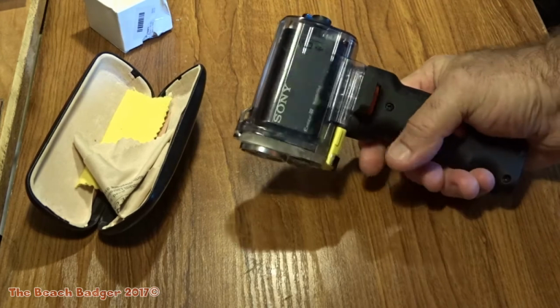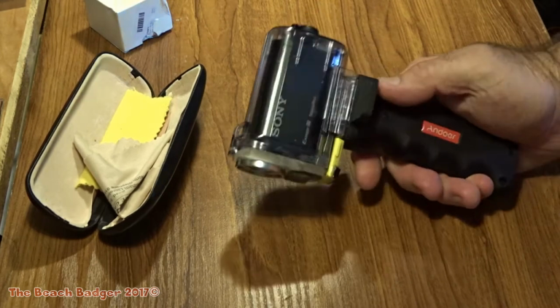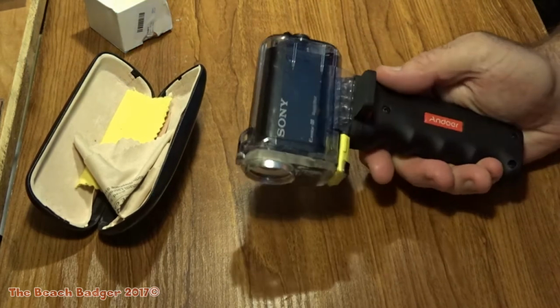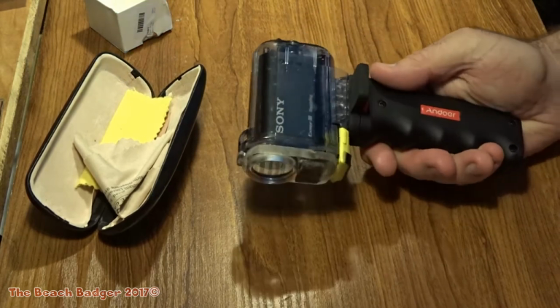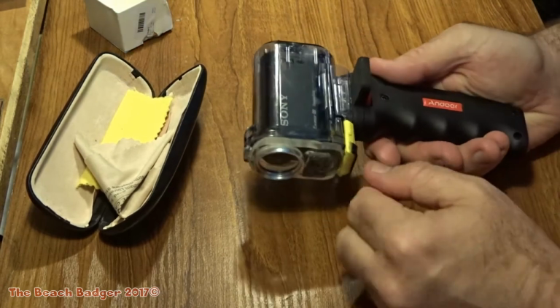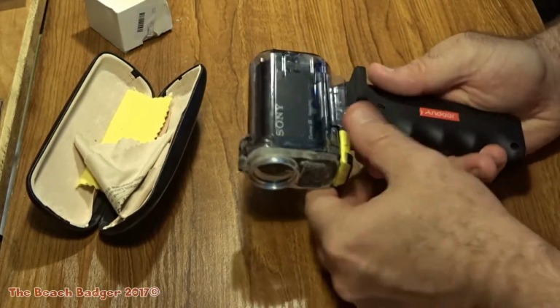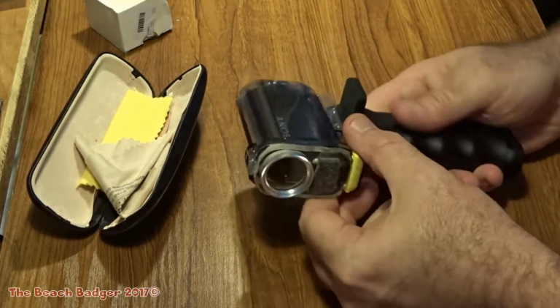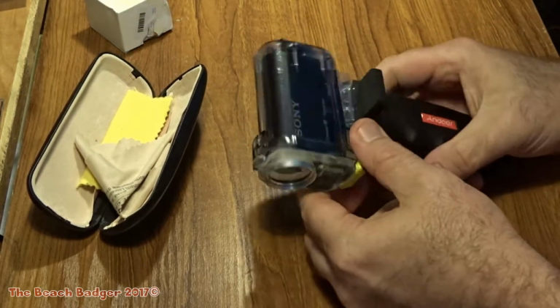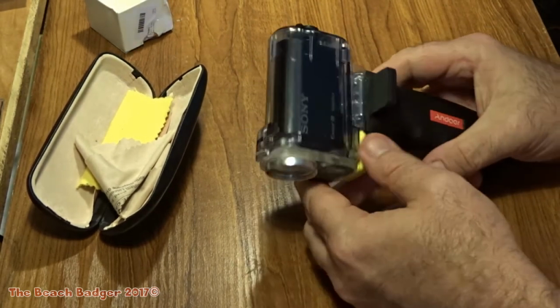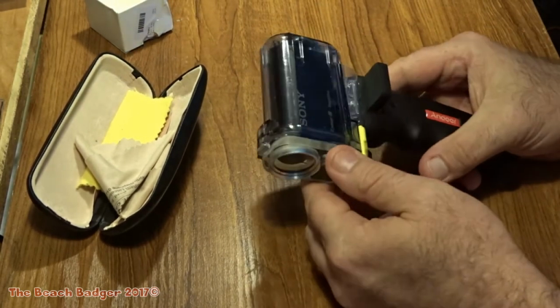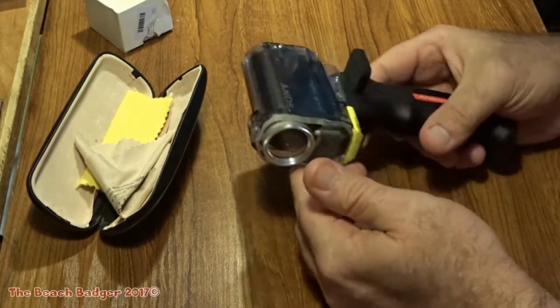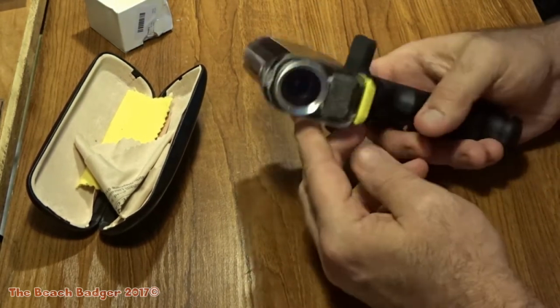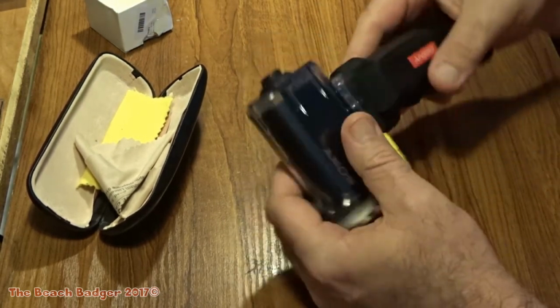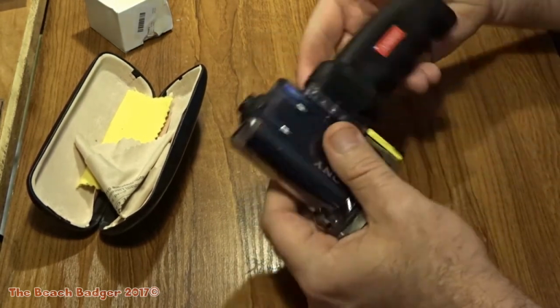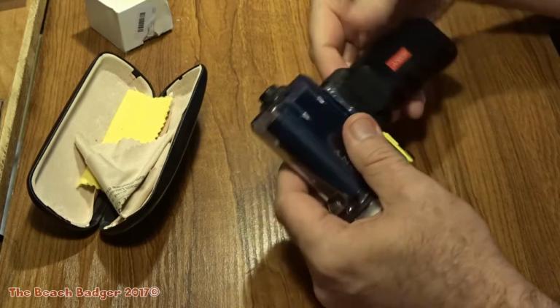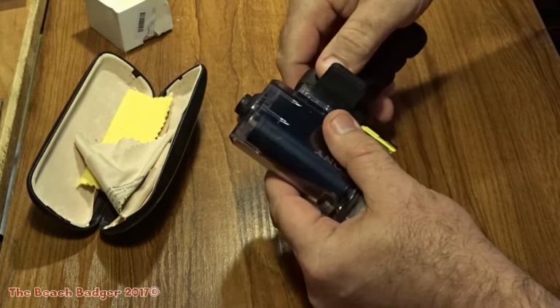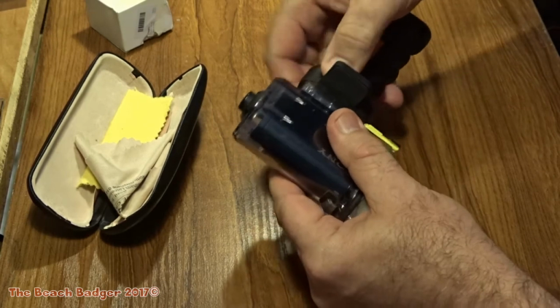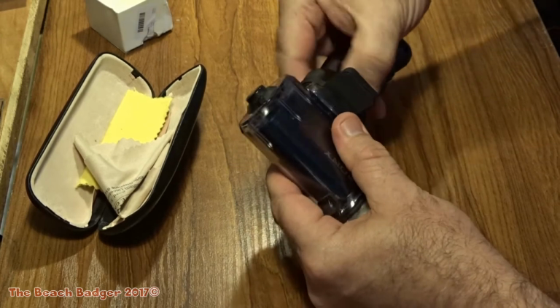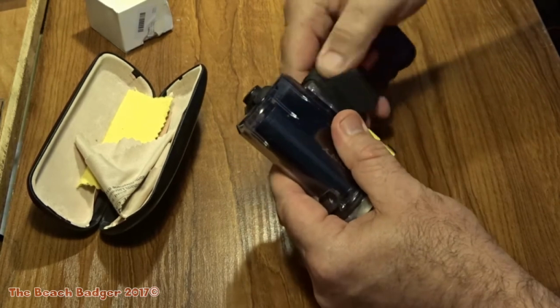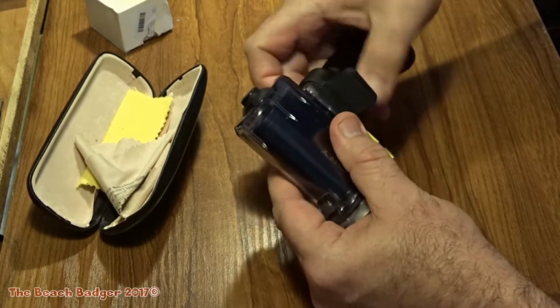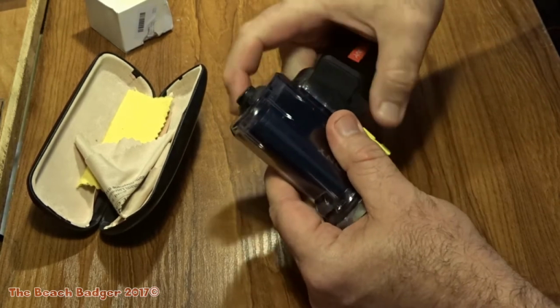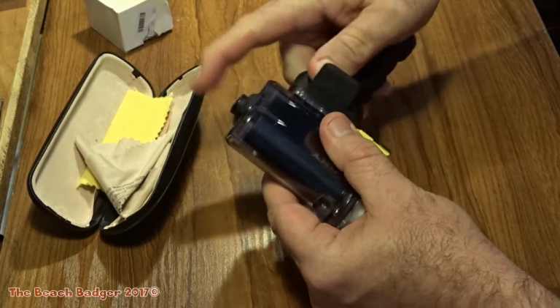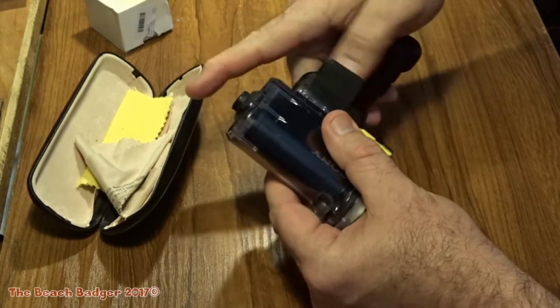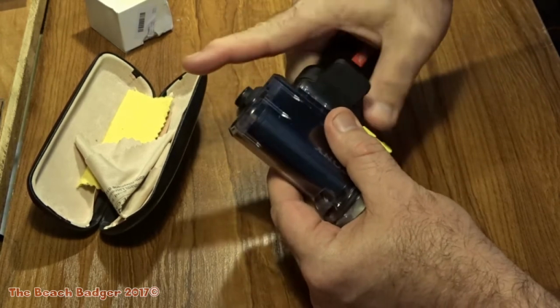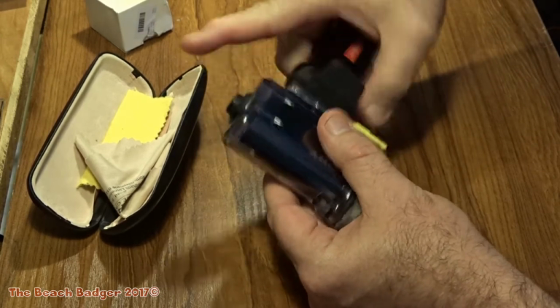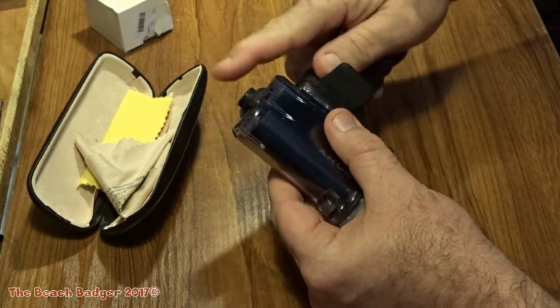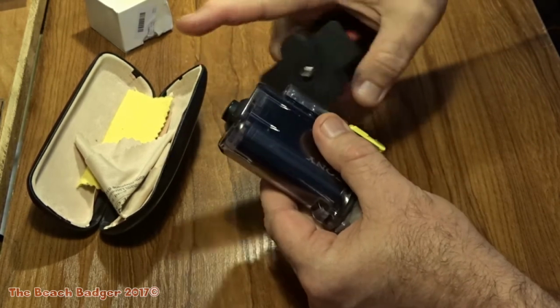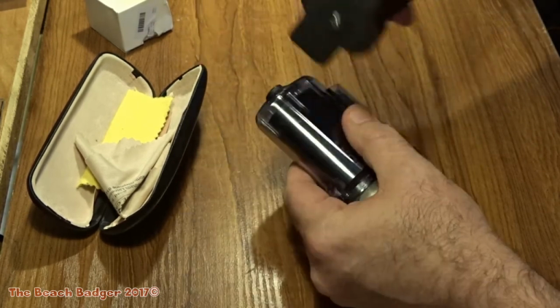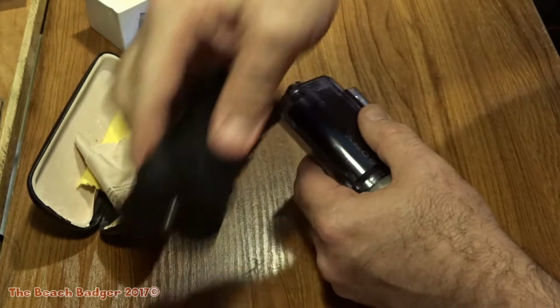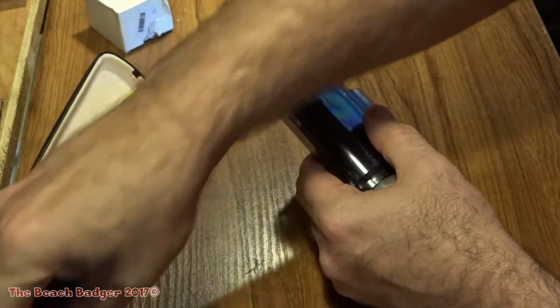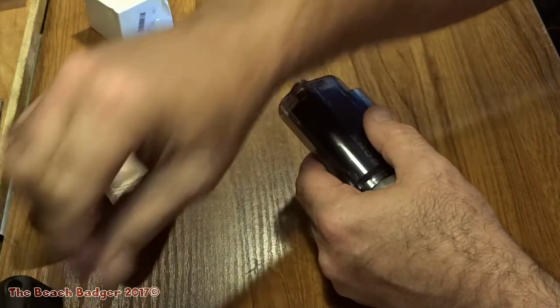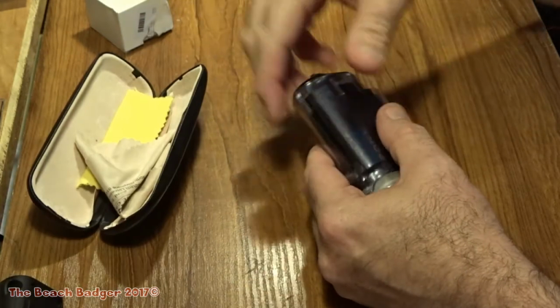I've had this for a lot of years. Now it comes in a waterproof case, as you can see. The handle doesn't come with it — this is something I've added on. I was trying it out yesterday, so we'll take the handle off and get that out of the way — that's an extra.